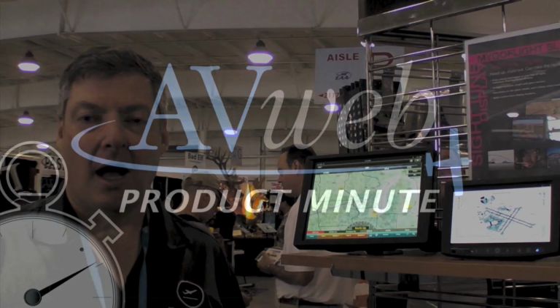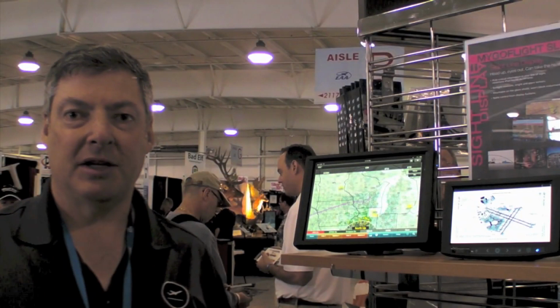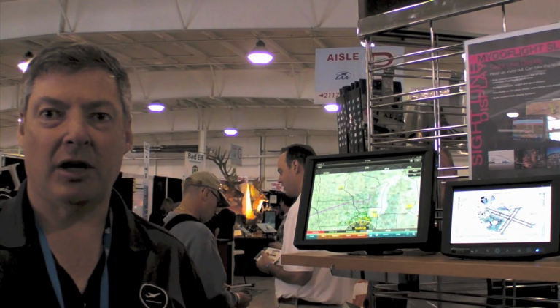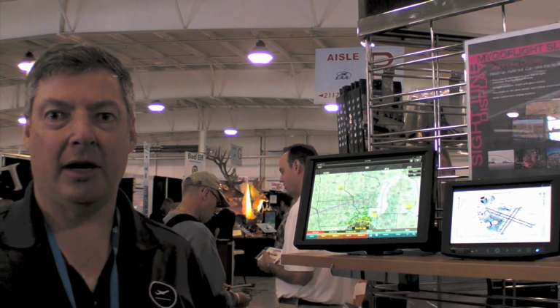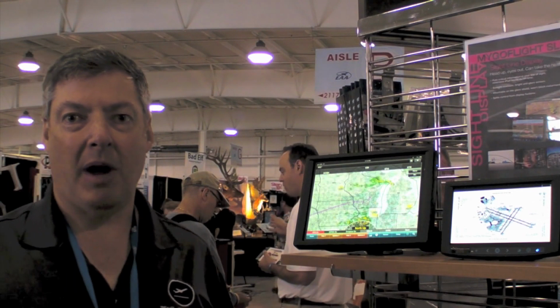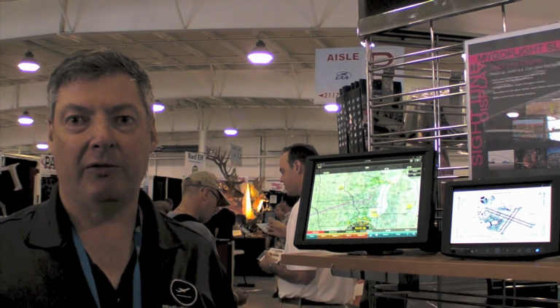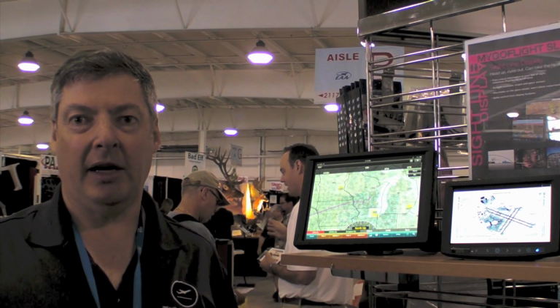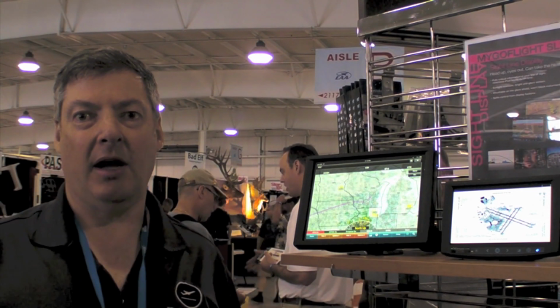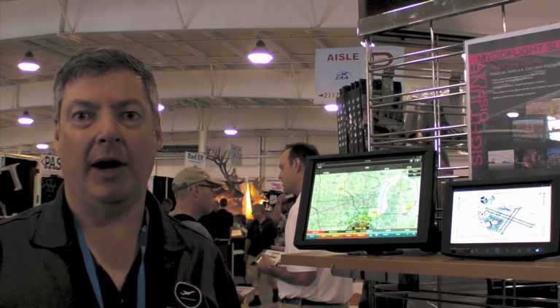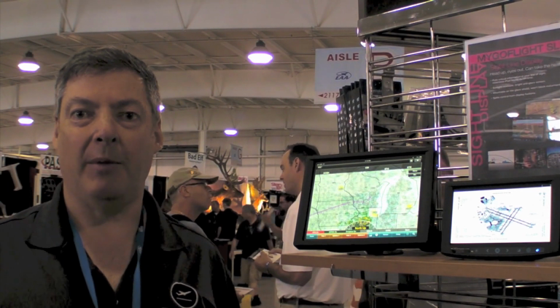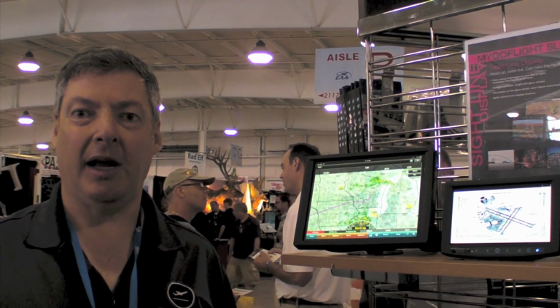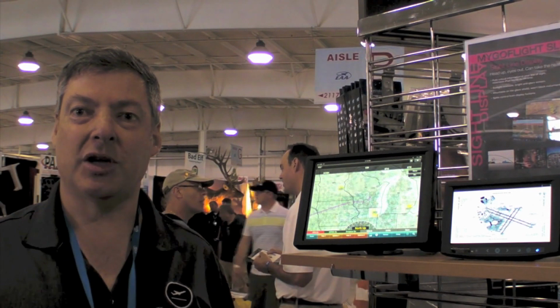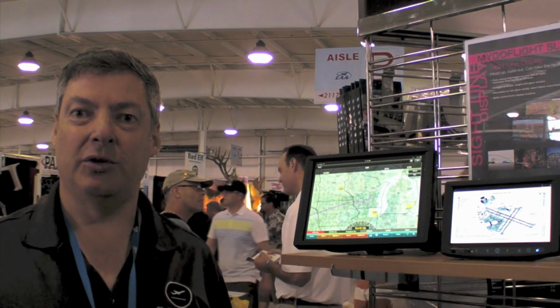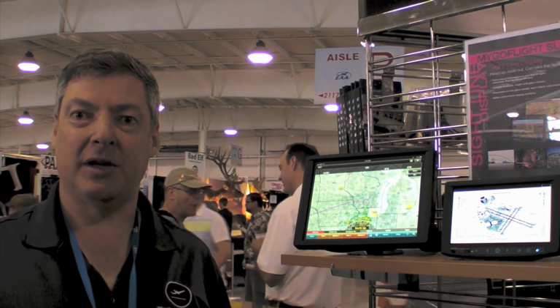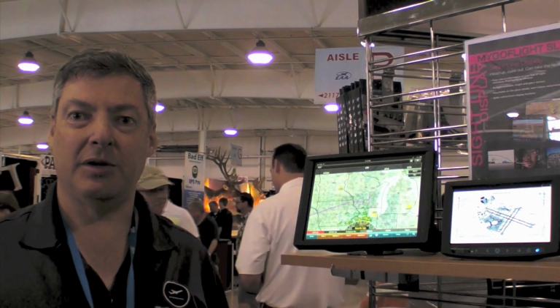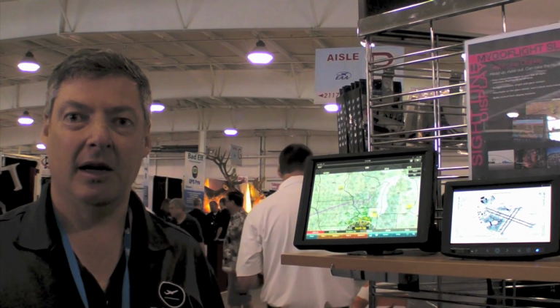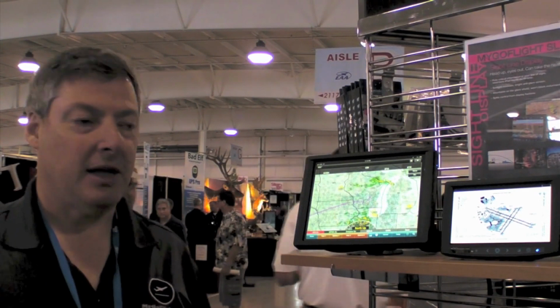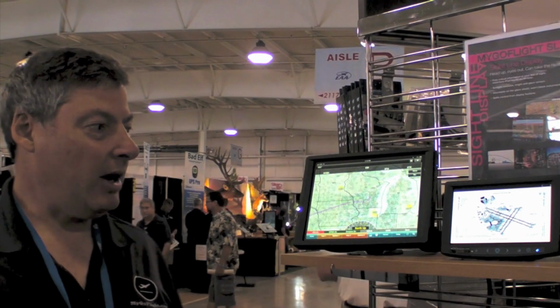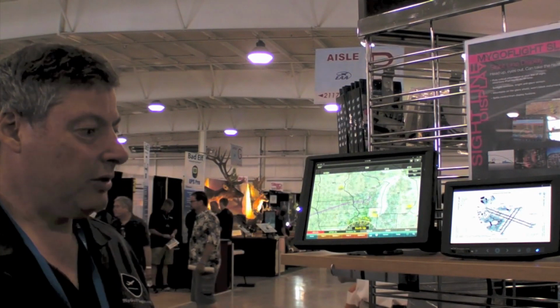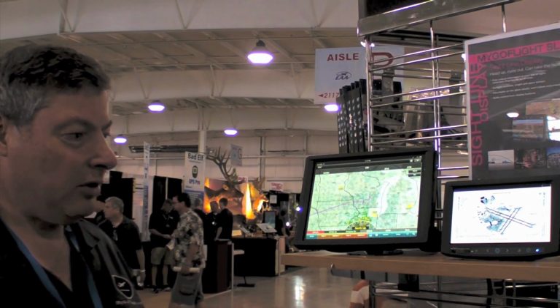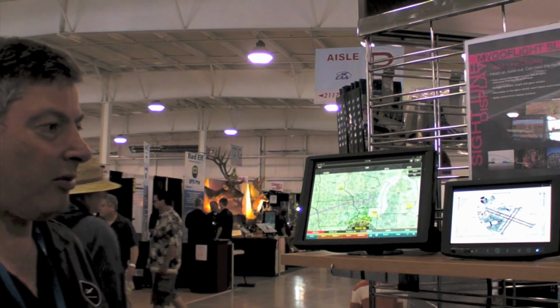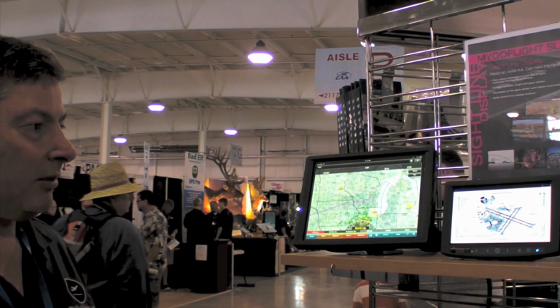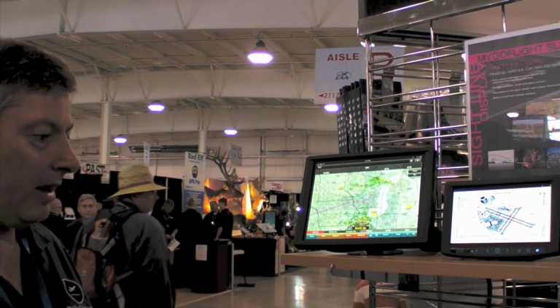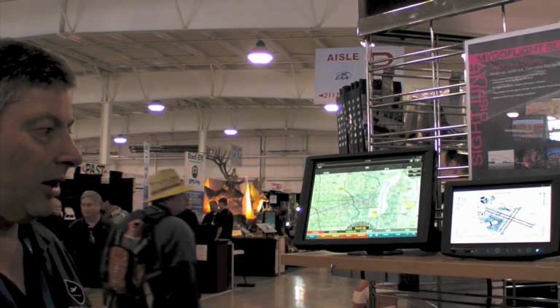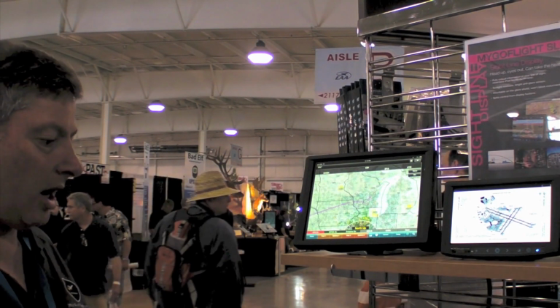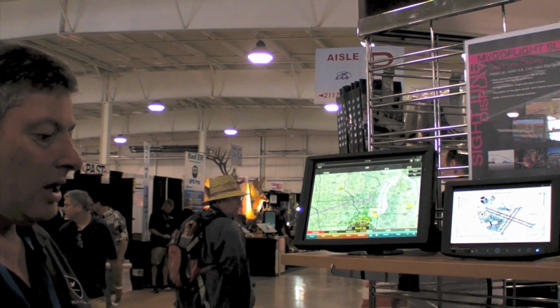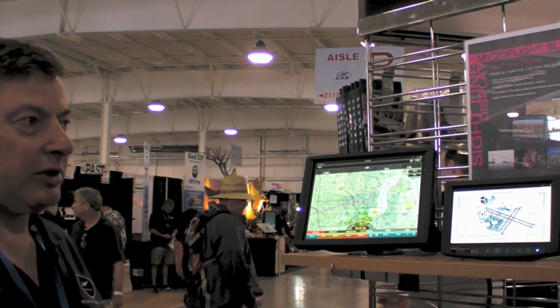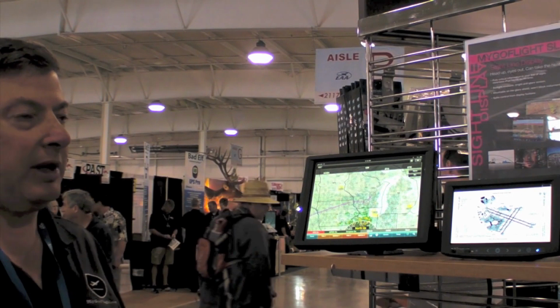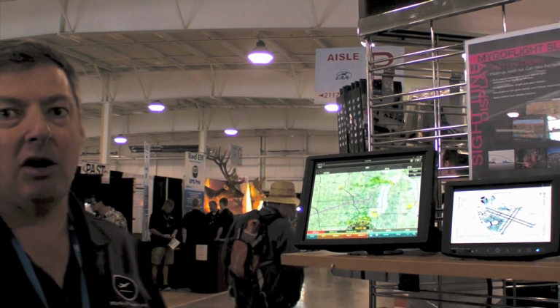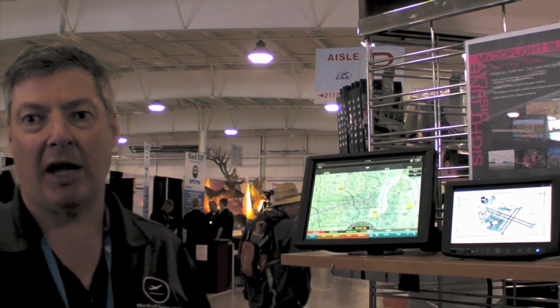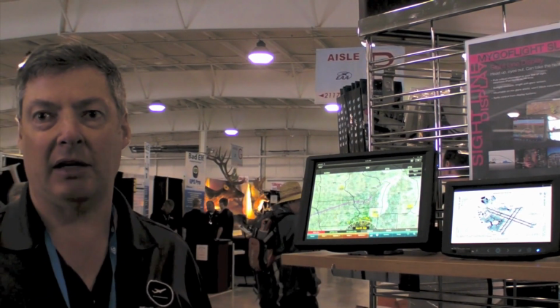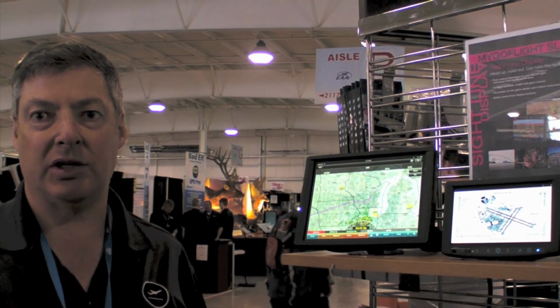Hi, this is Charlie Schneider with MyGoFlight here to do an AVweb Minute at Oshkosh 2013. Today I want to introduce to you our product that we're unveiling here at Oshkosh, which is called the MyGoFlight Sightline Display.